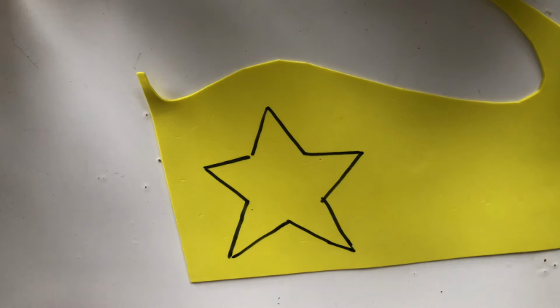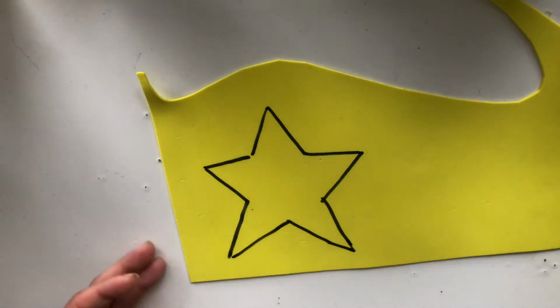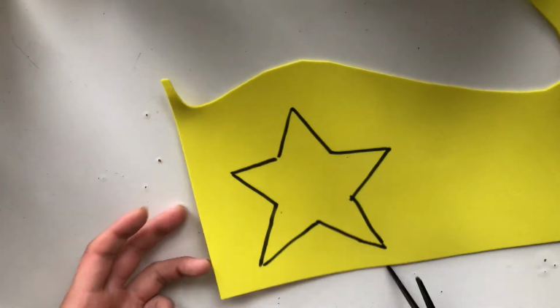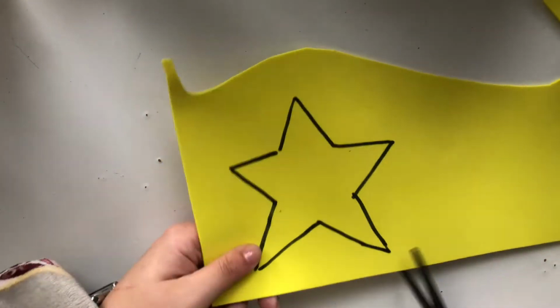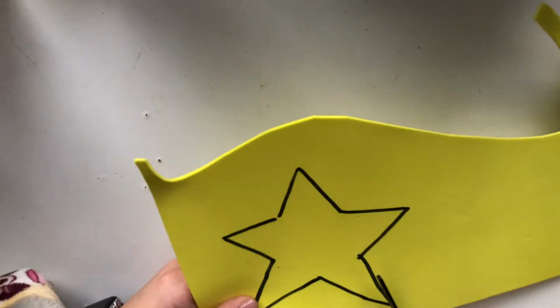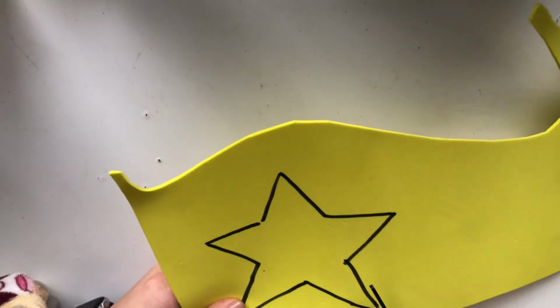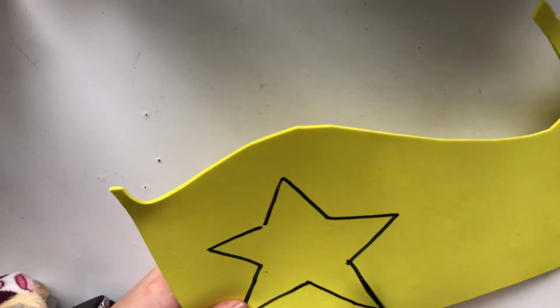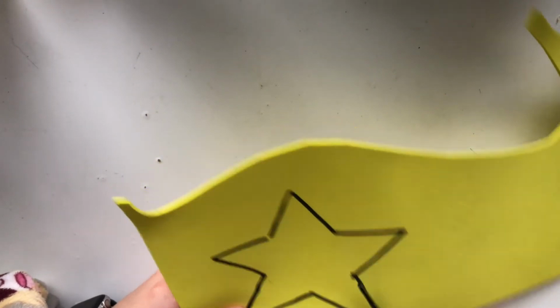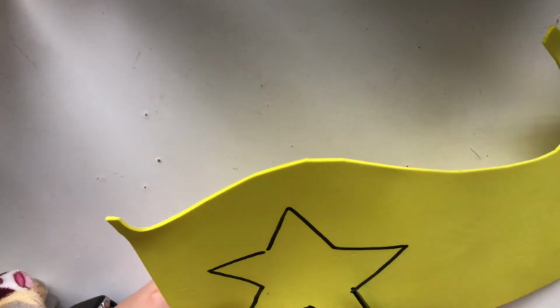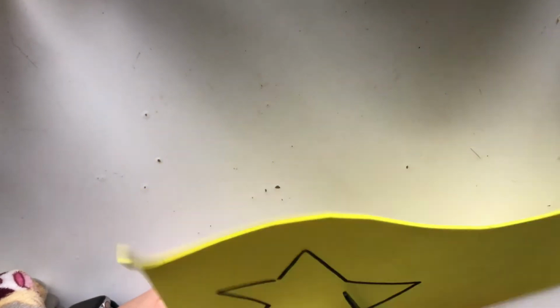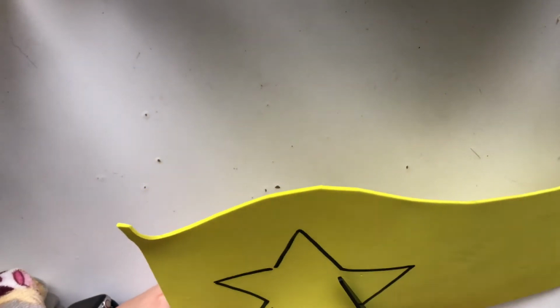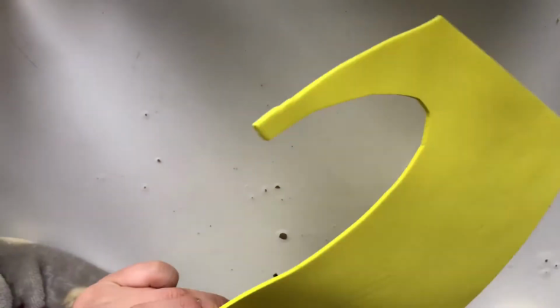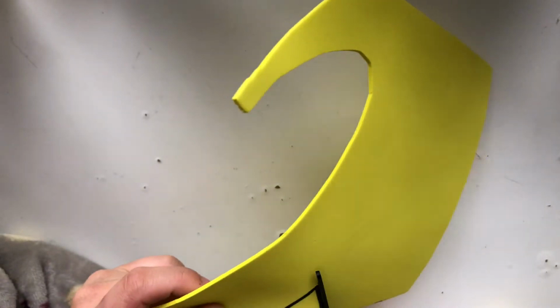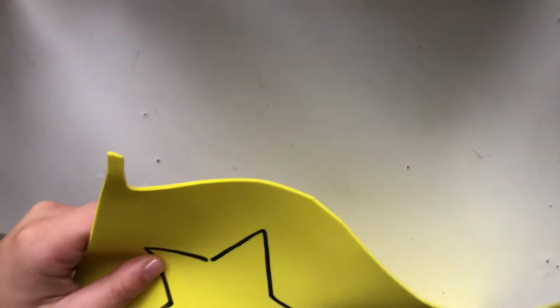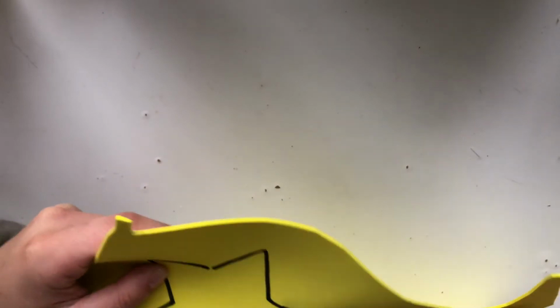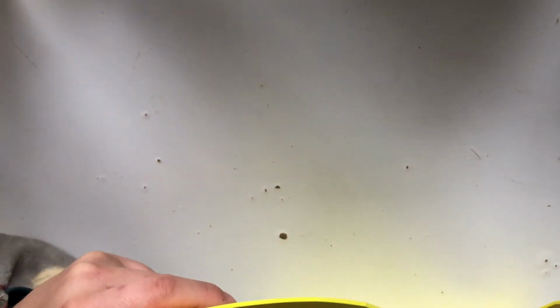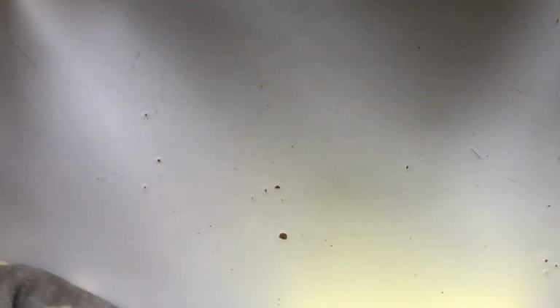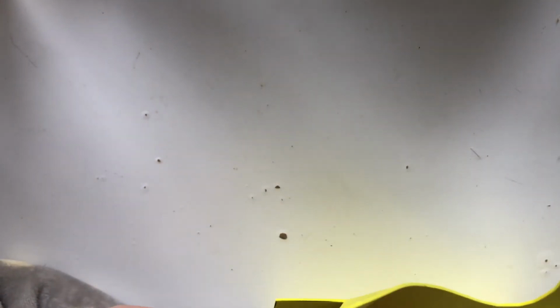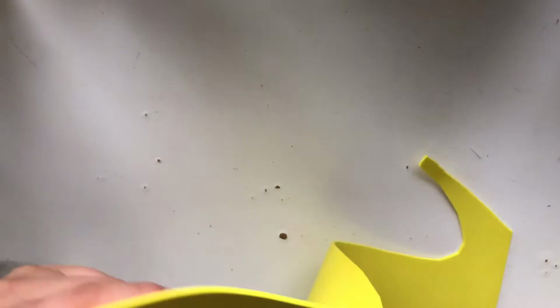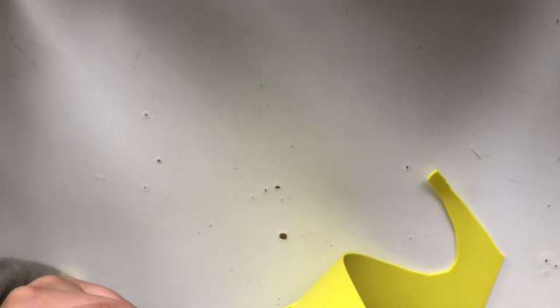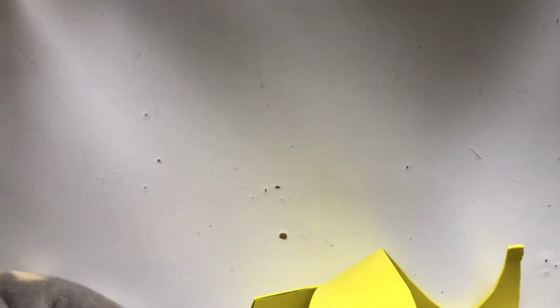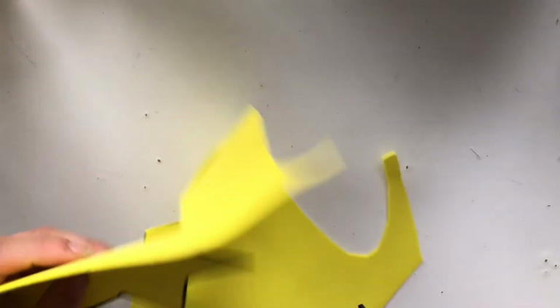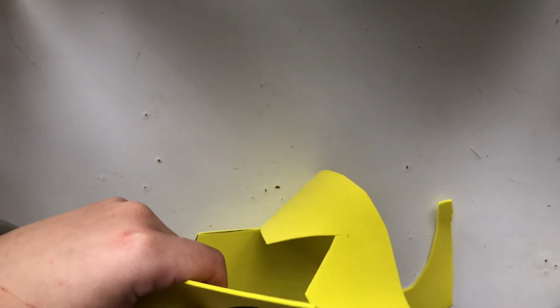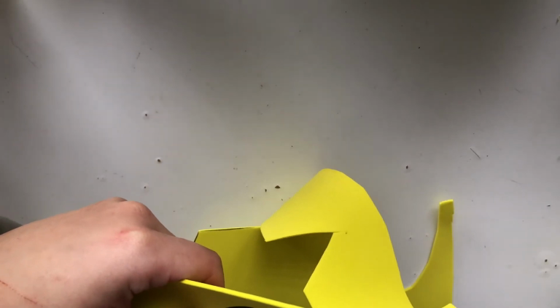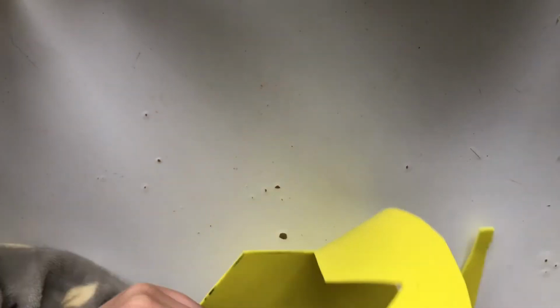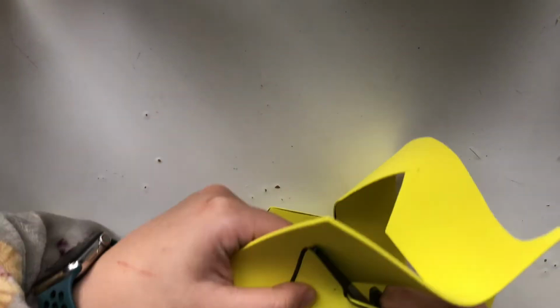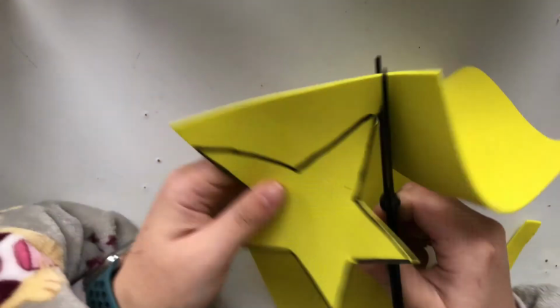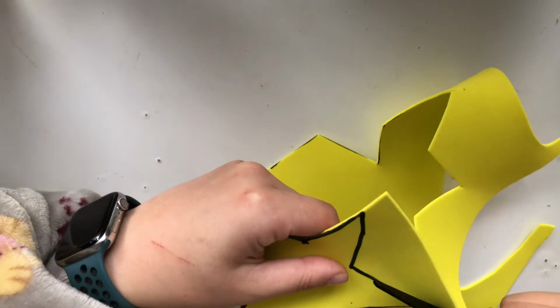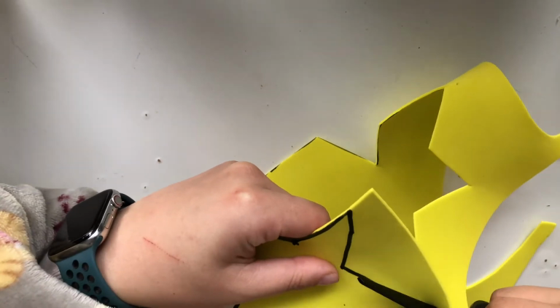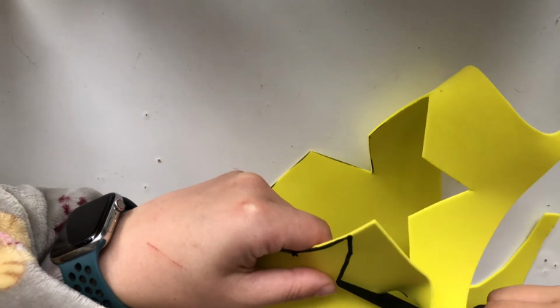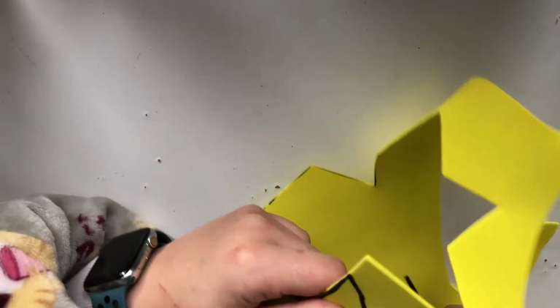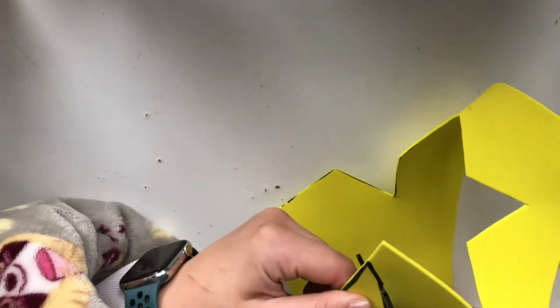Then we're going to get some scissors and we are going to cut out our star. If you are not so confident with scissors, please make sure you ask an adult or a parent who is around to help you cut out your star.